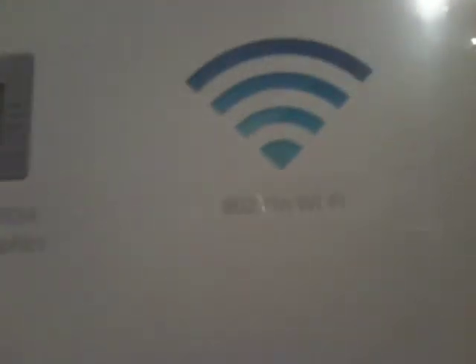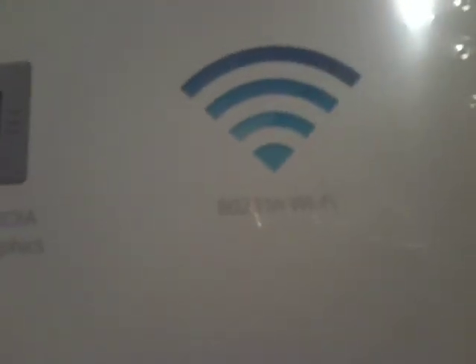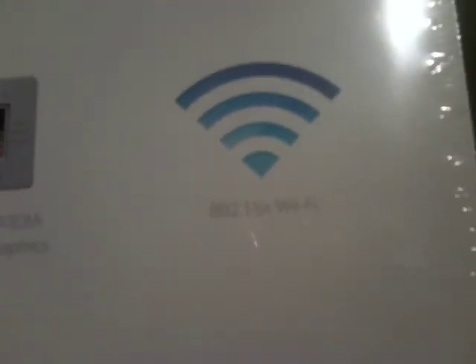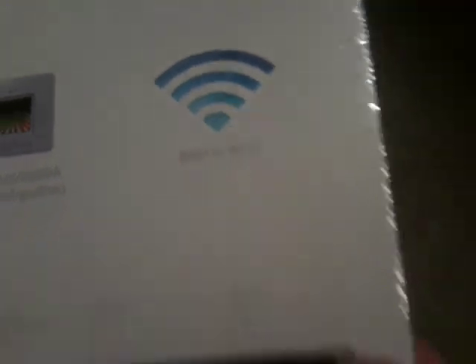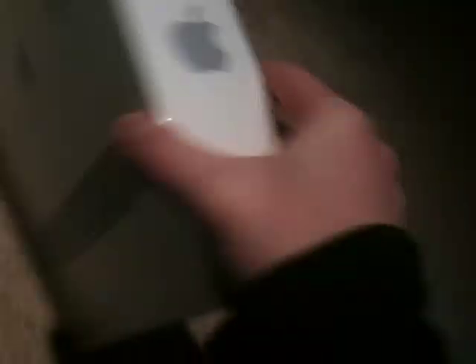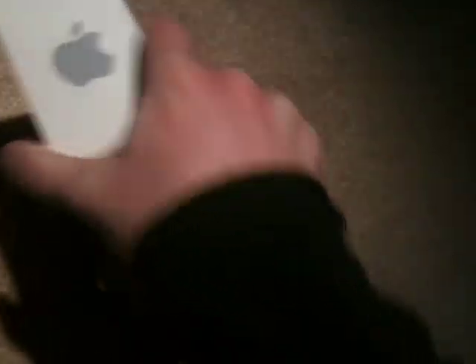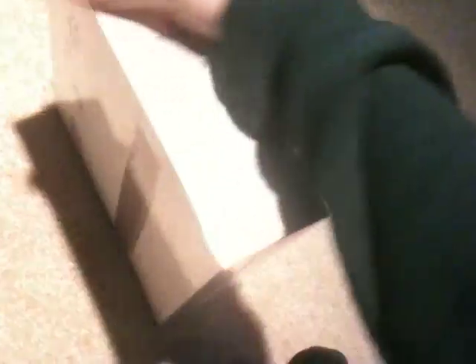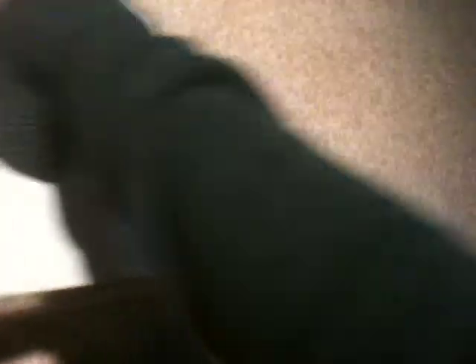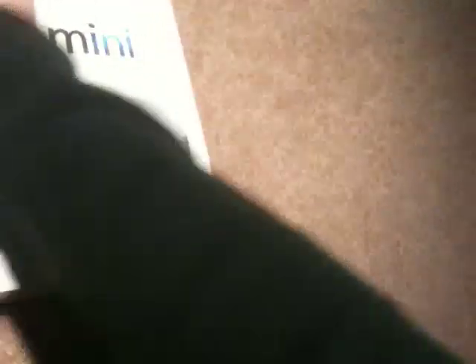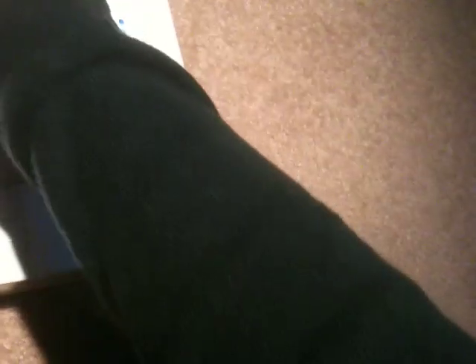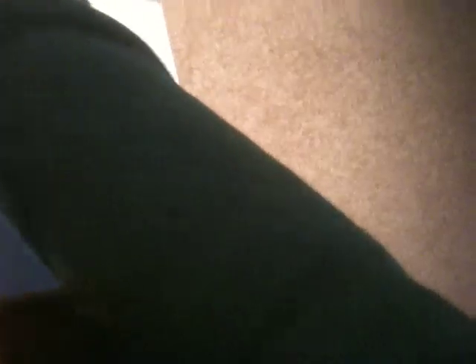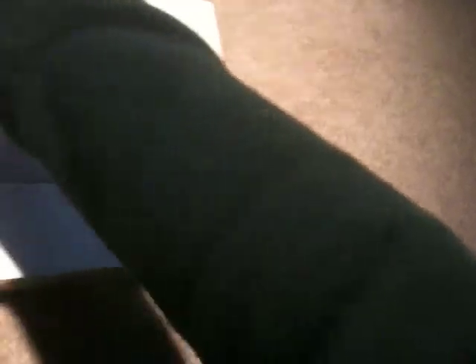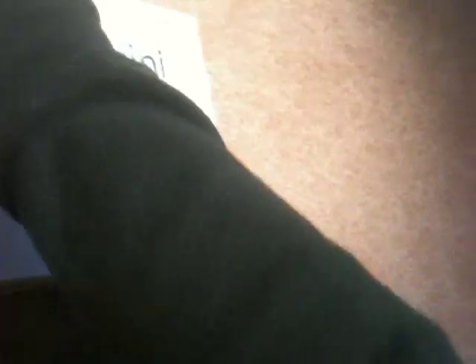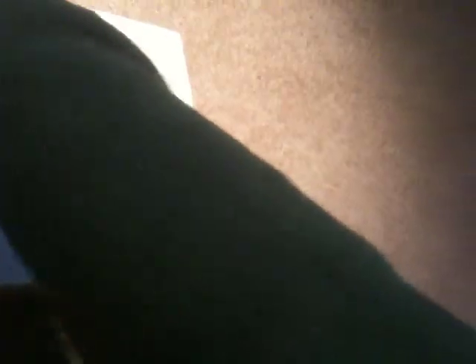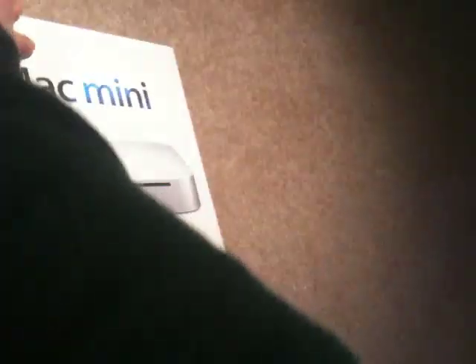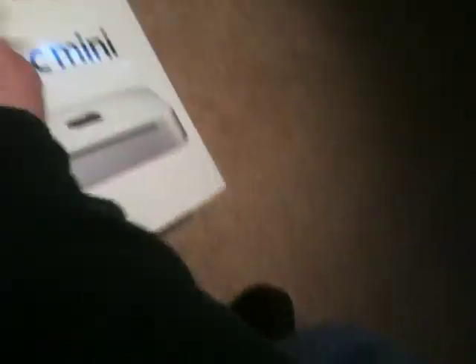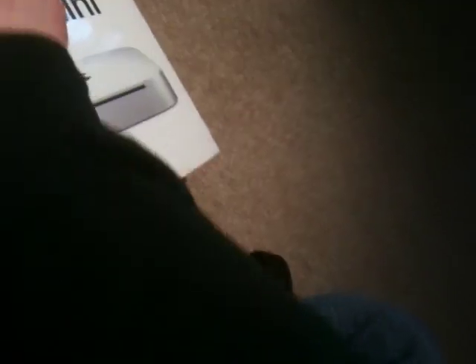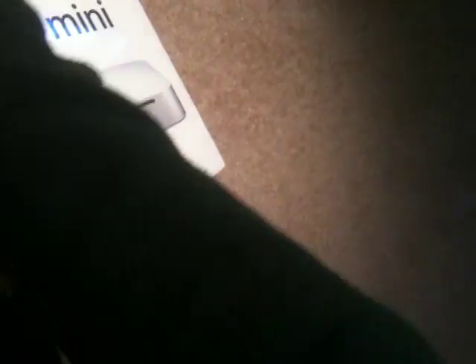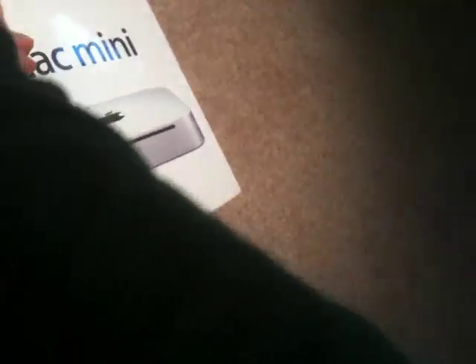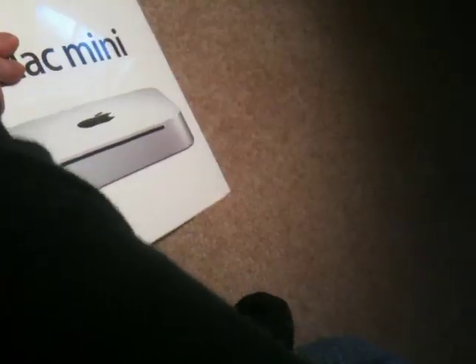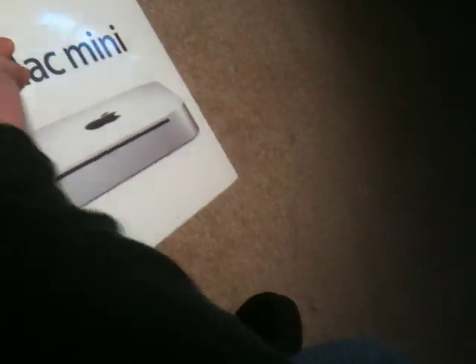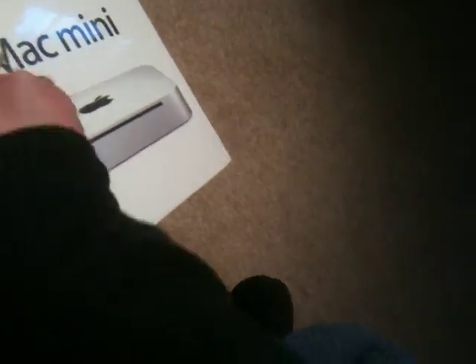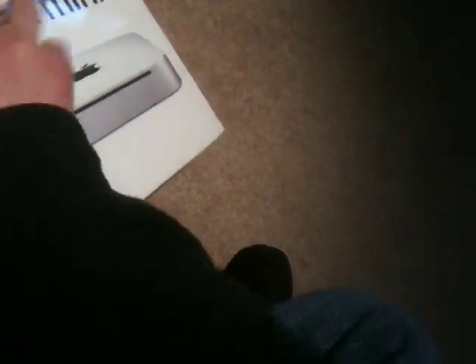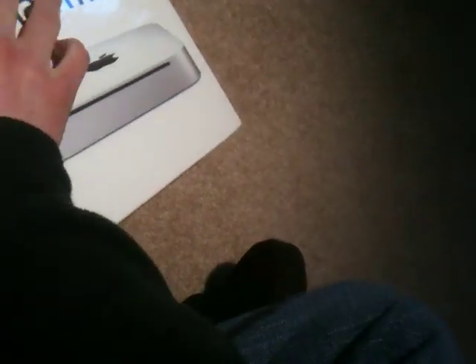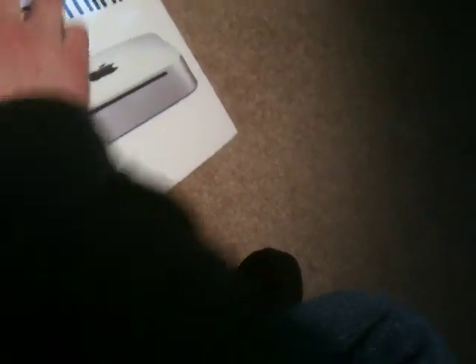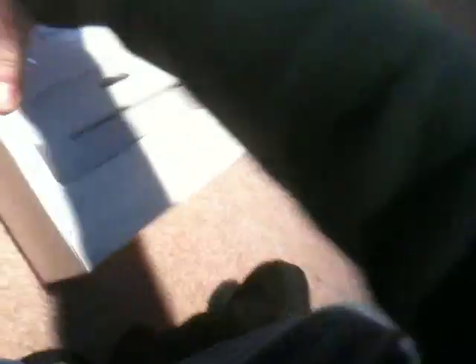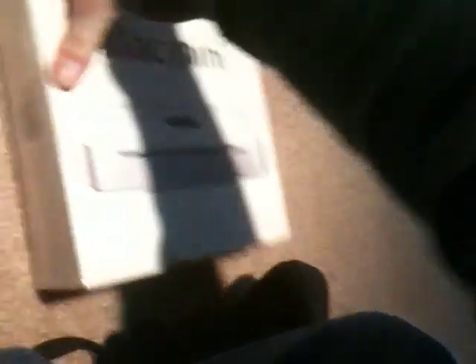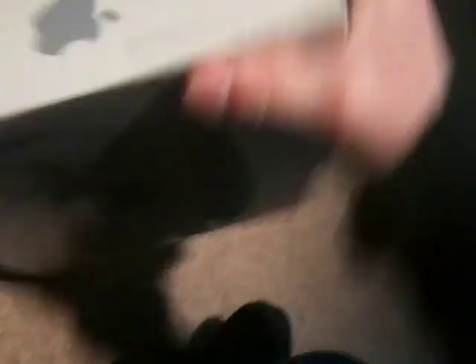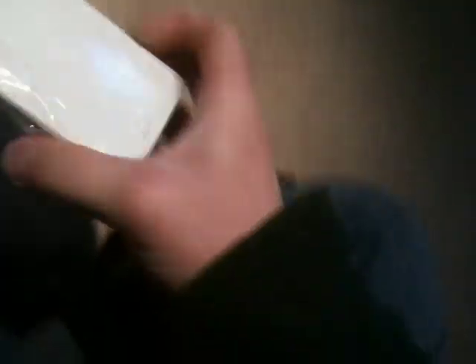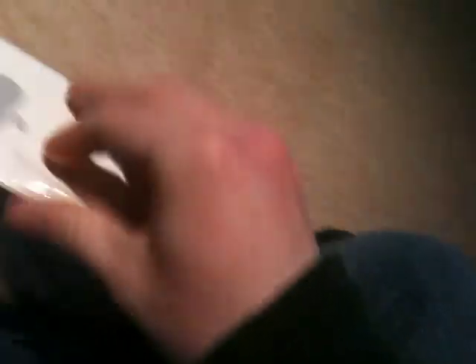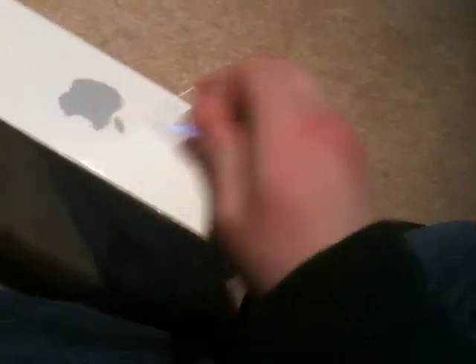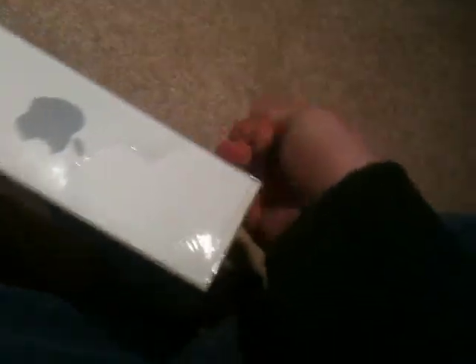And it has 802.11n, so it'll be pretty future-proof as far as wireless solutions are concerned. I'm going to attempt to rip the plastic with my fingers as we get this unboxing underway.